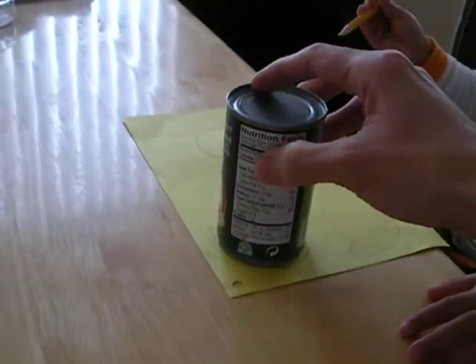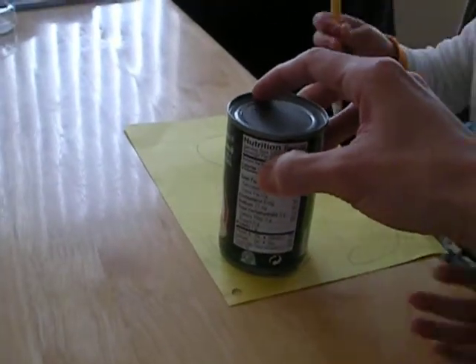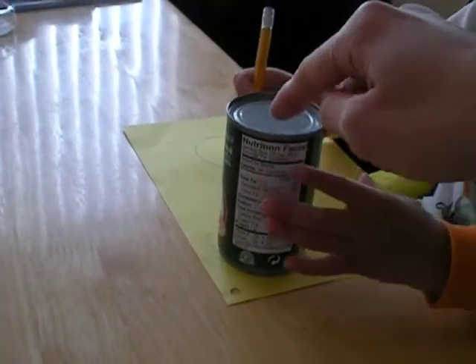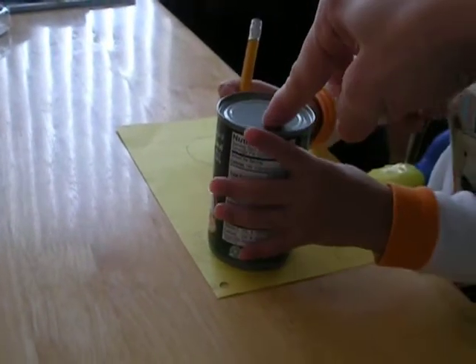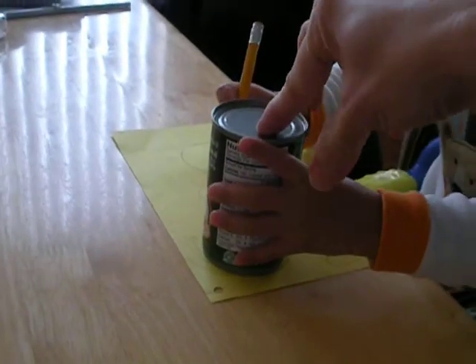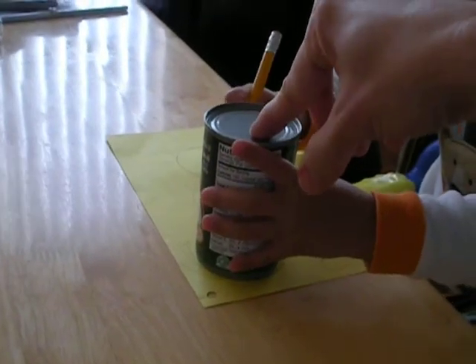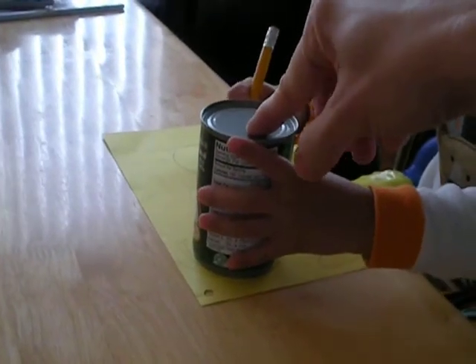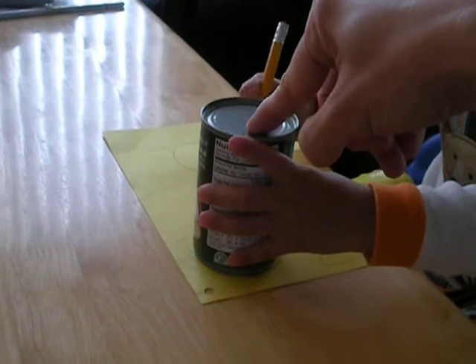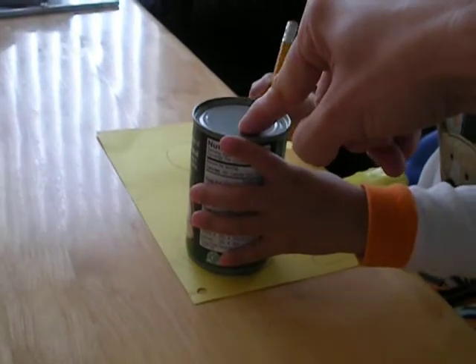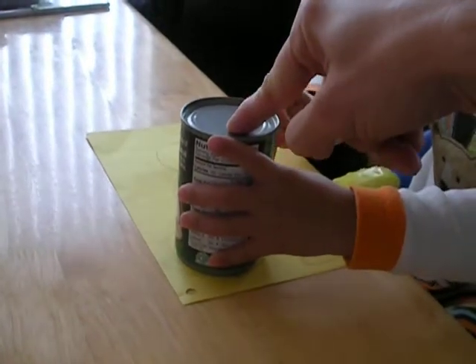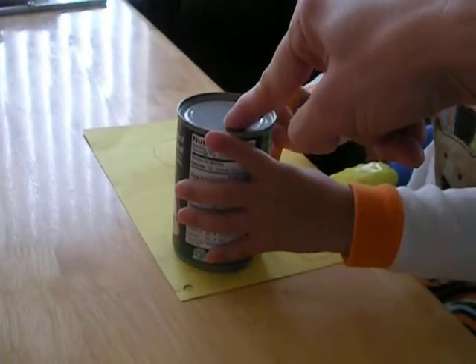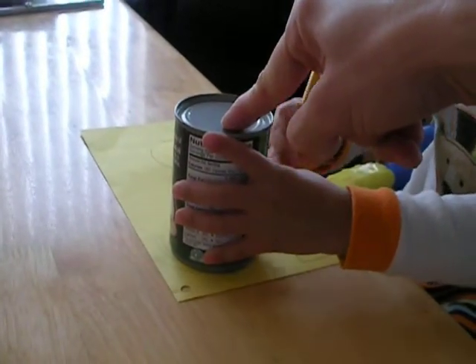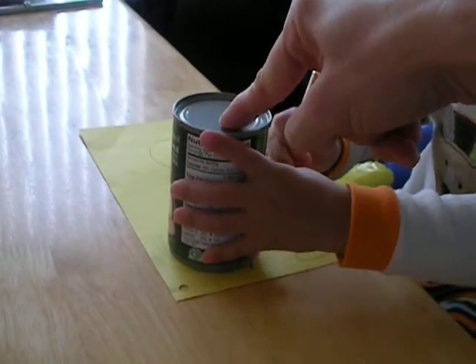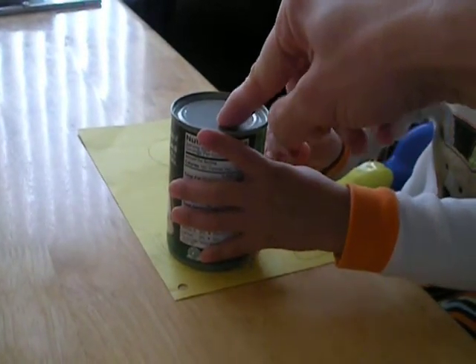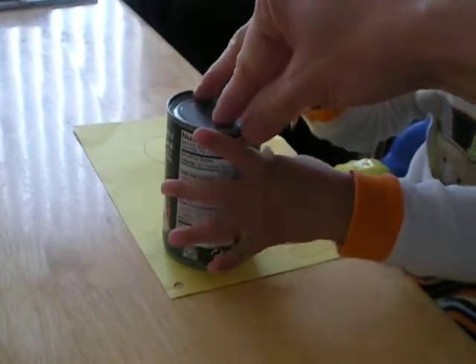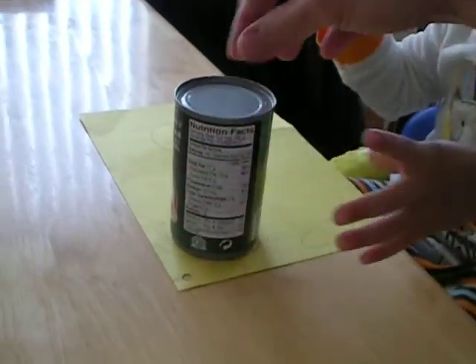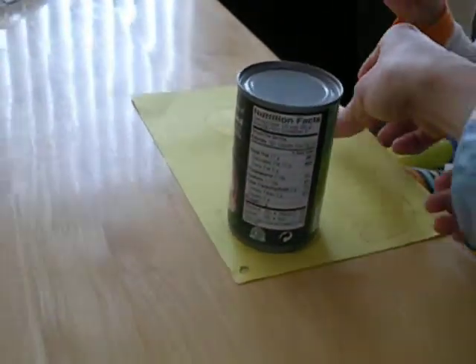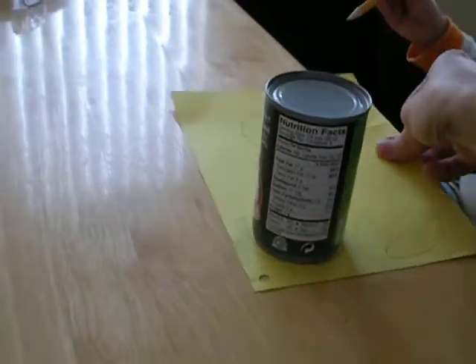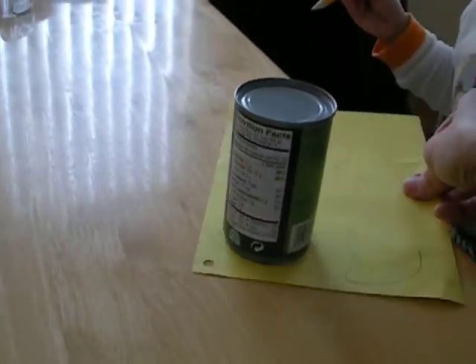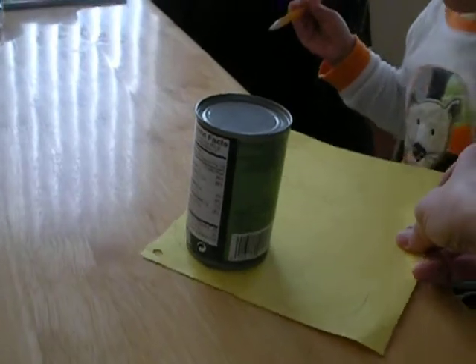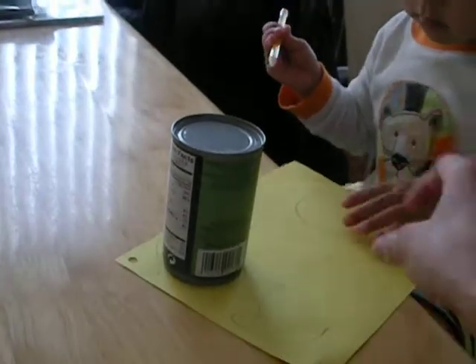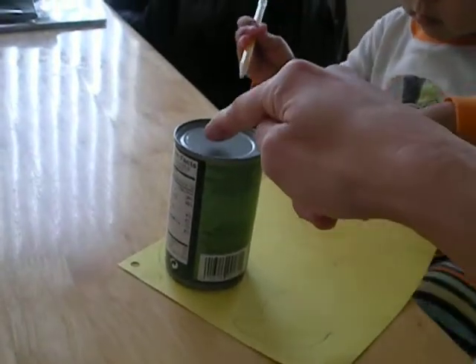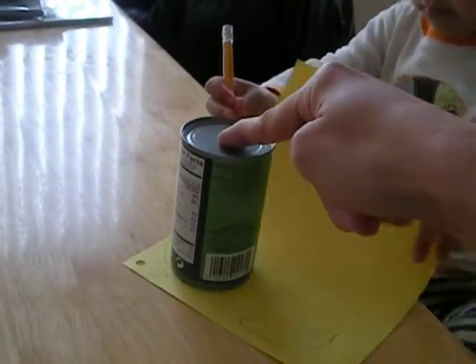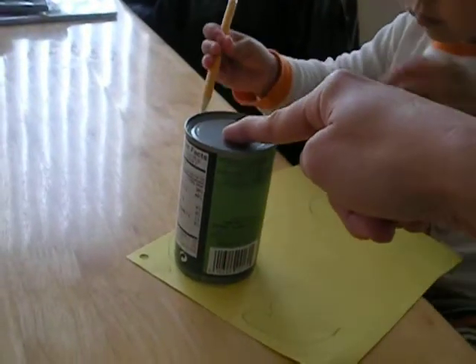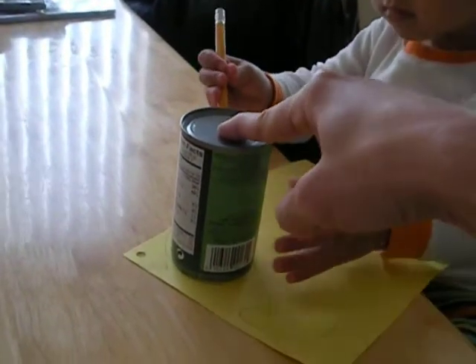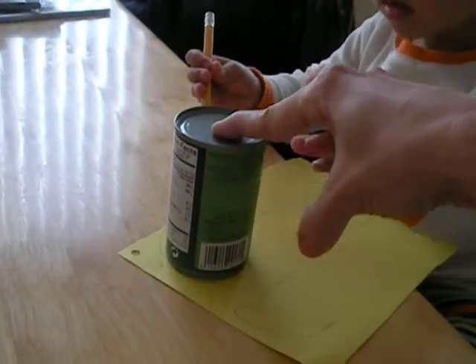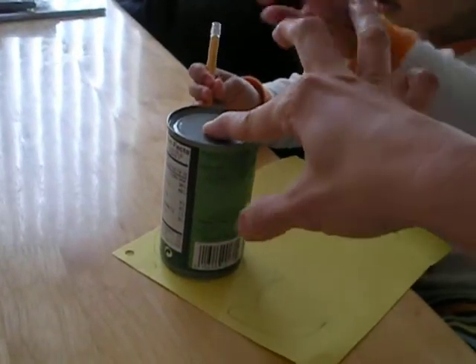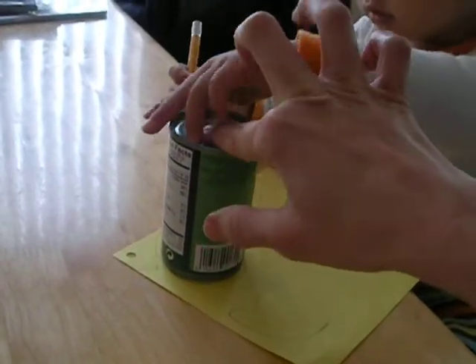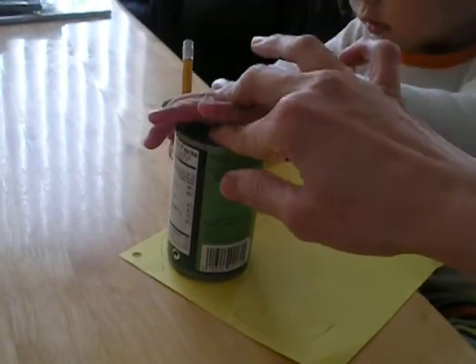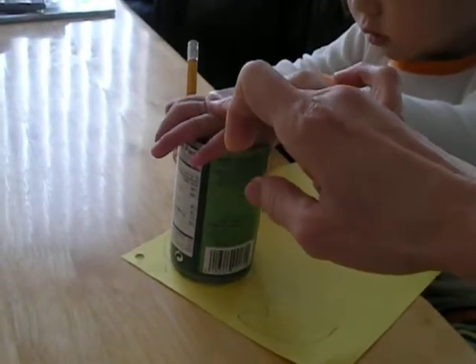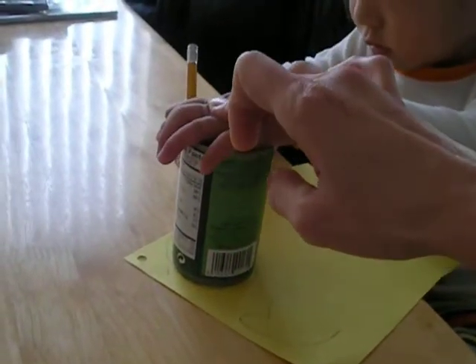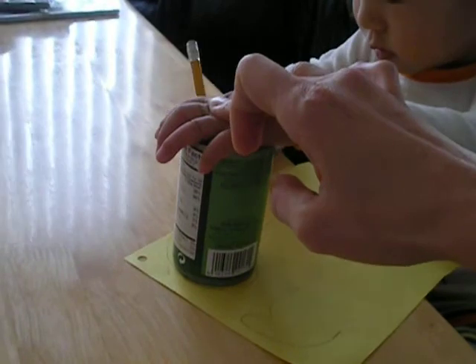Start drawing again, start drawing, go around. Good job. And then you turn, you turn. And then hold the can, otherwise it moves and it cannot be a circle anymore.